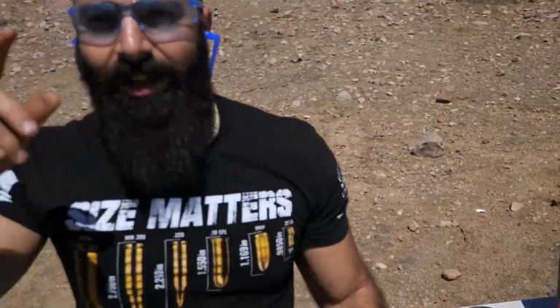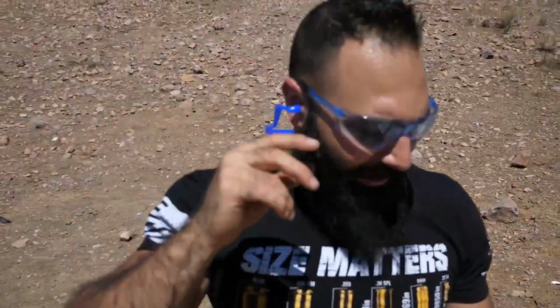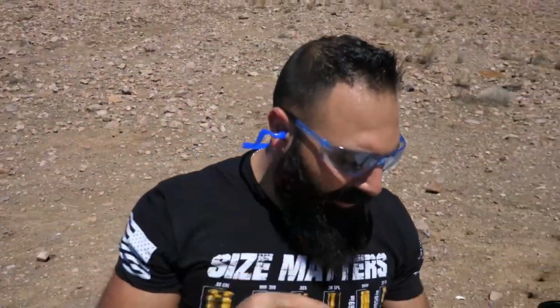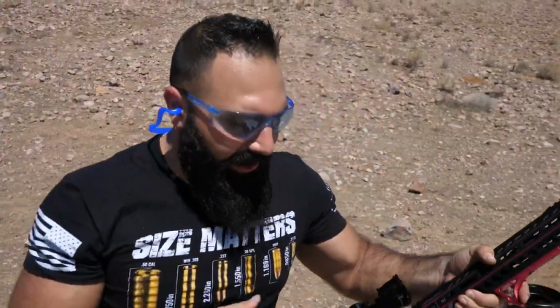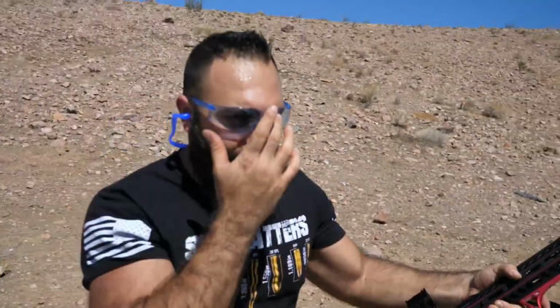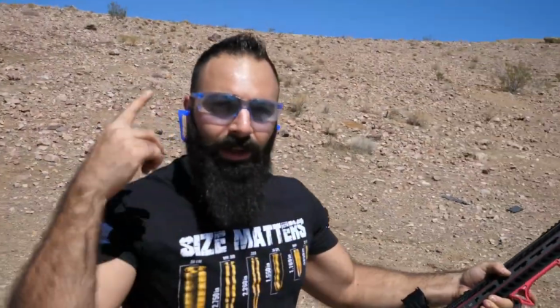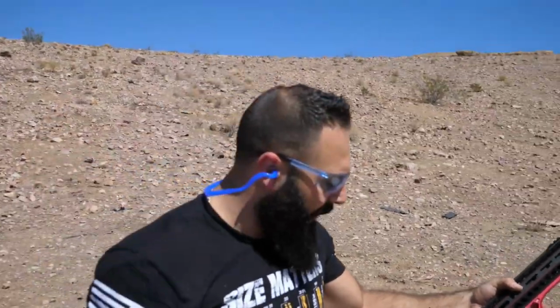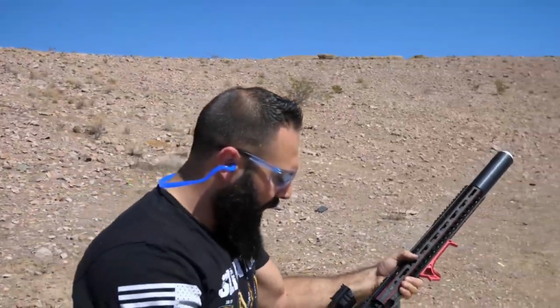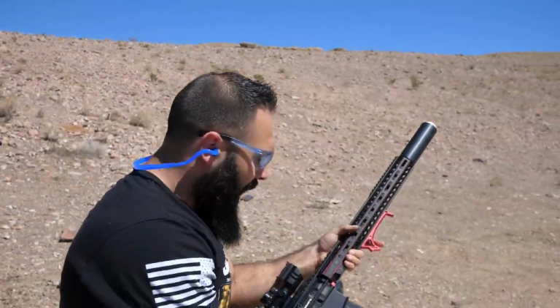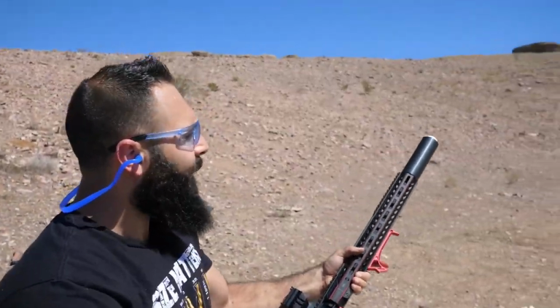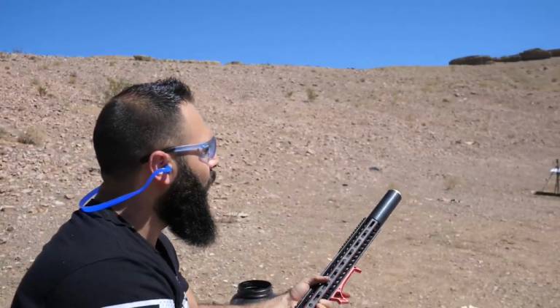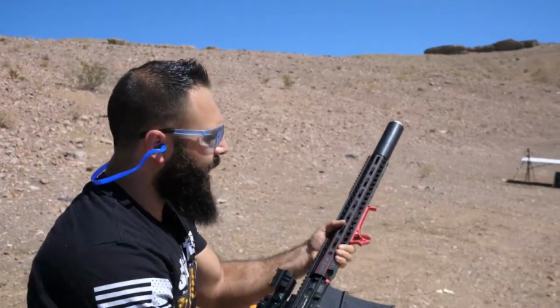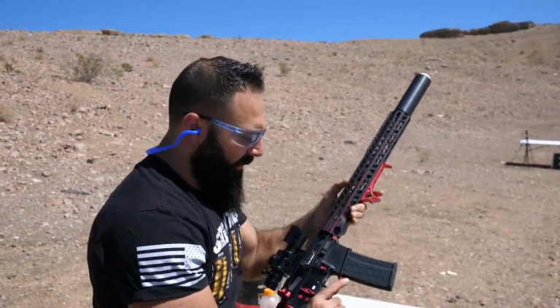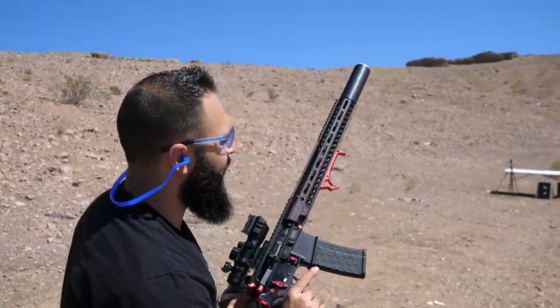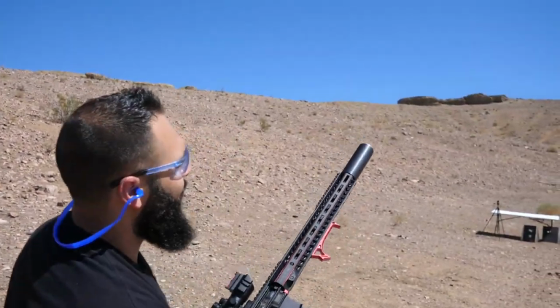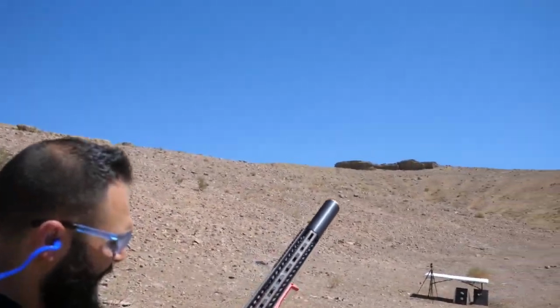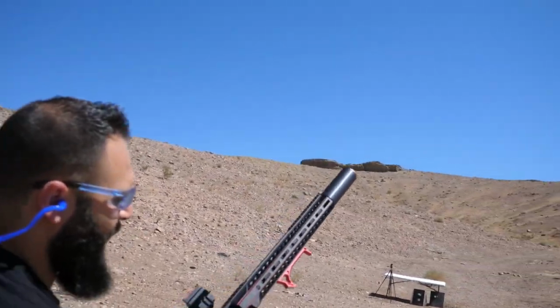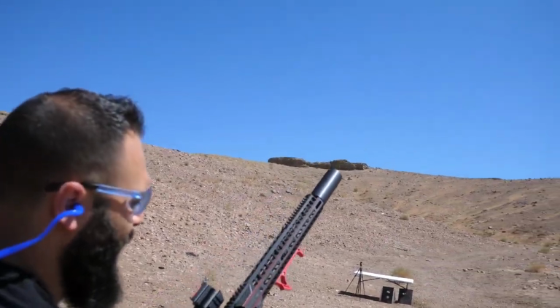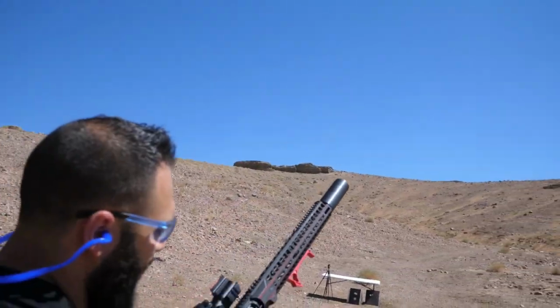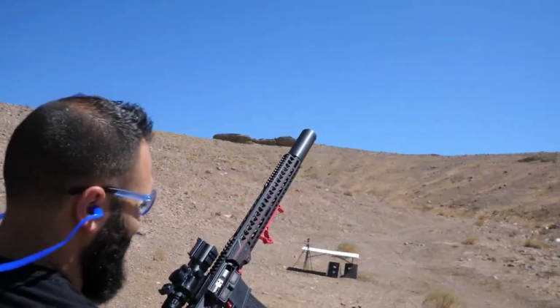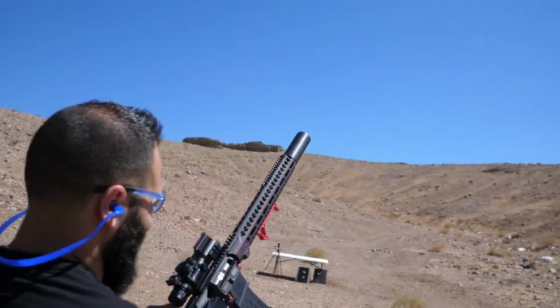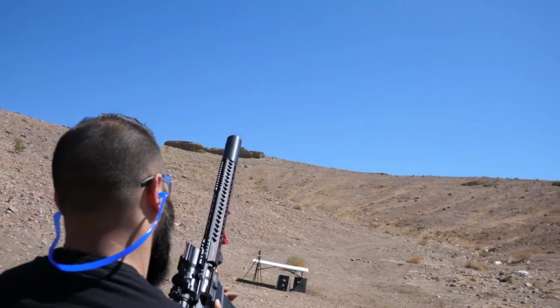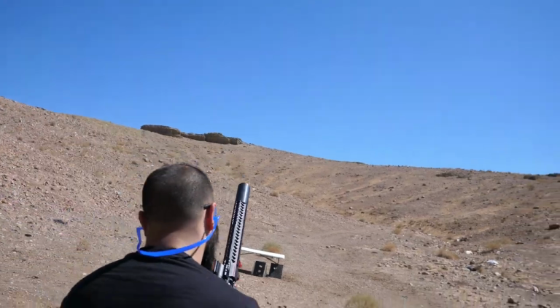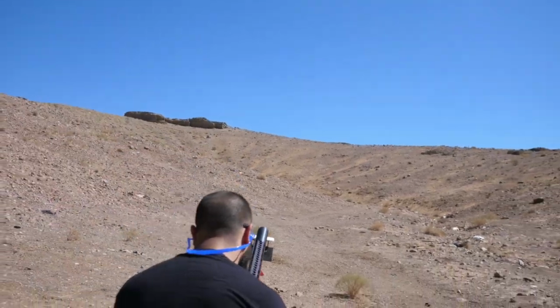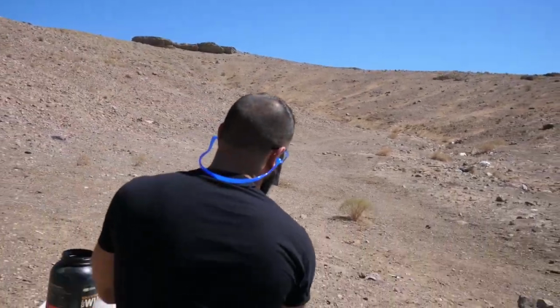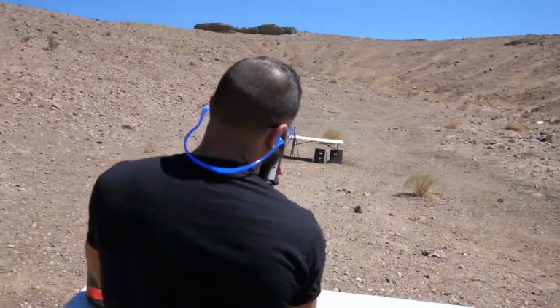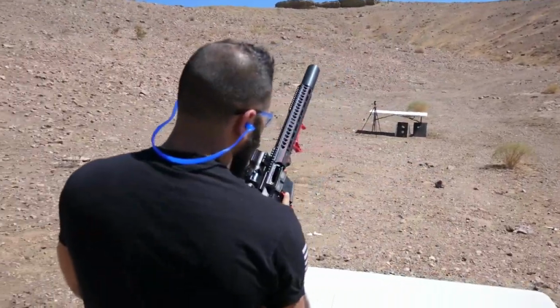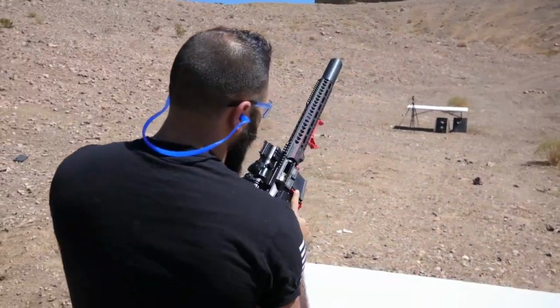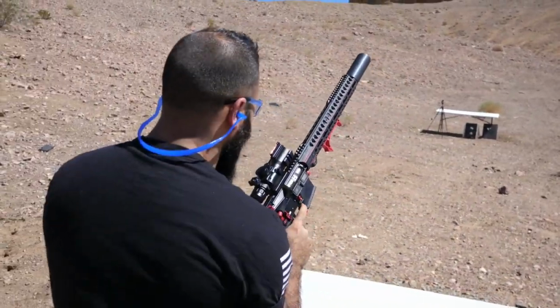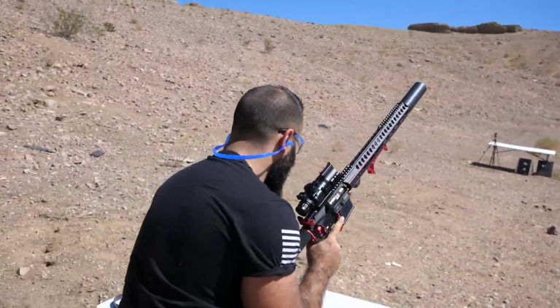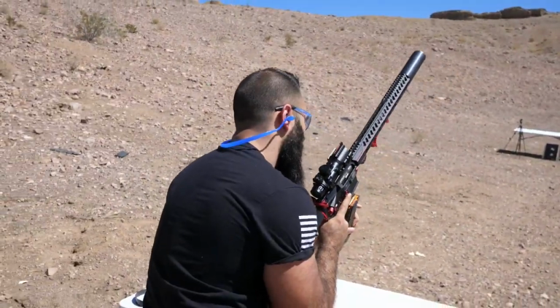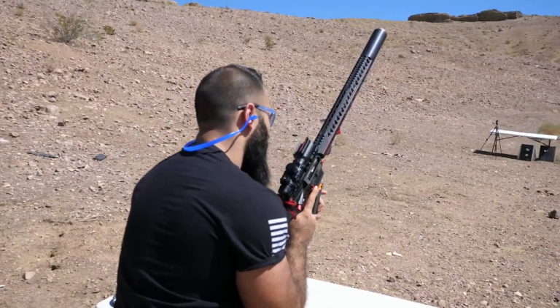Make sure you have your eyes and ears on. I'm gonna have to hold it this way since the ball is sticking out a bit — let's see what's happening here.